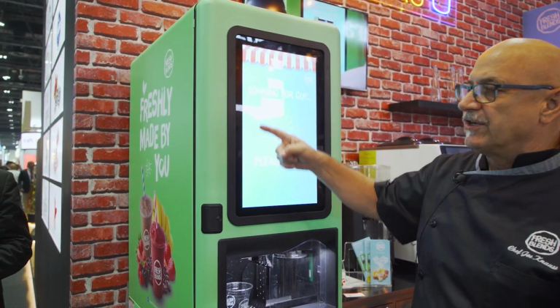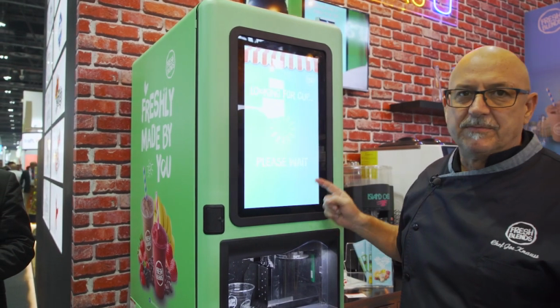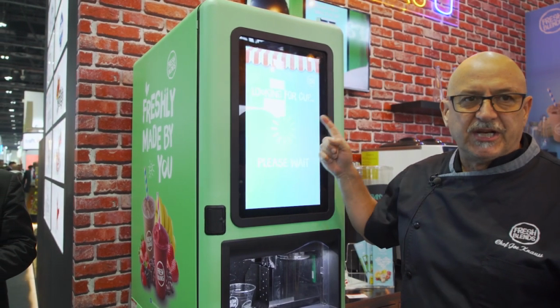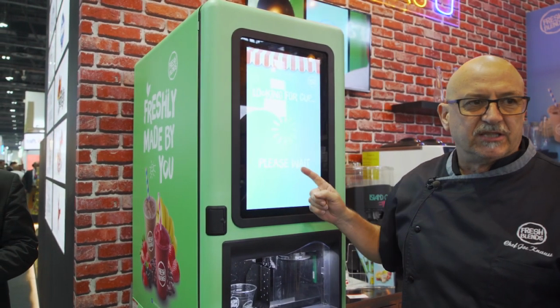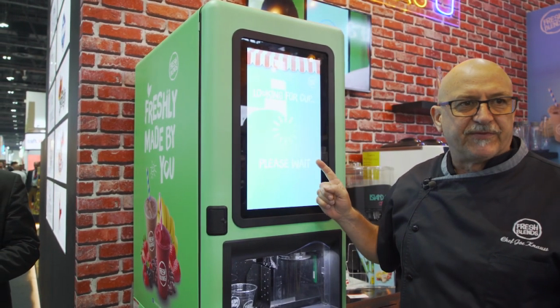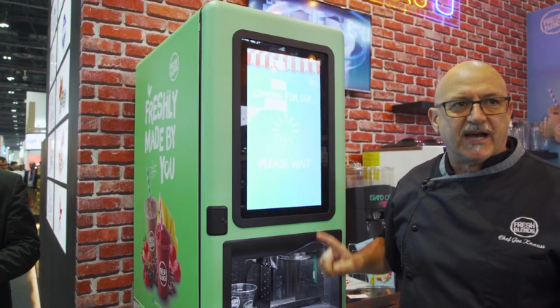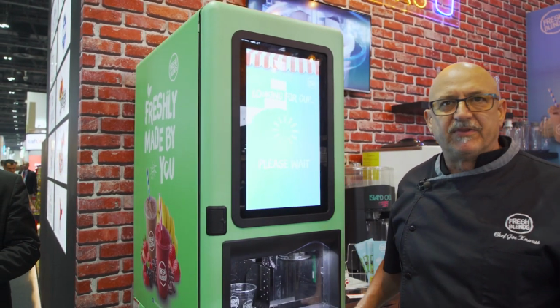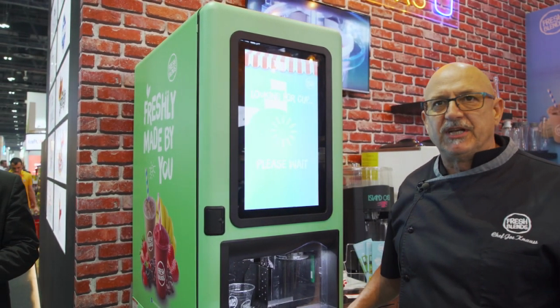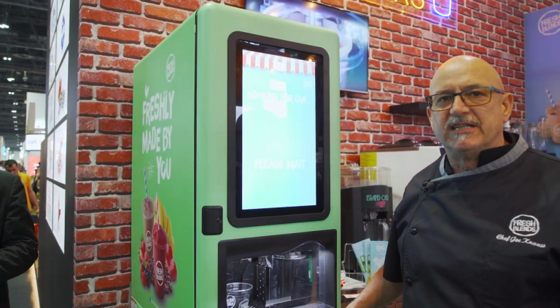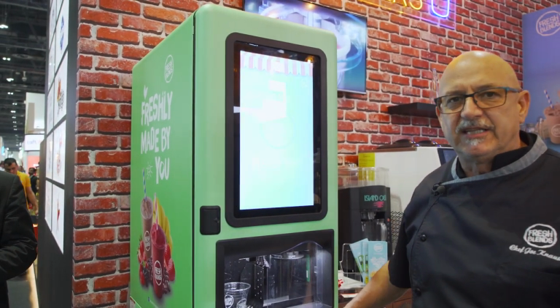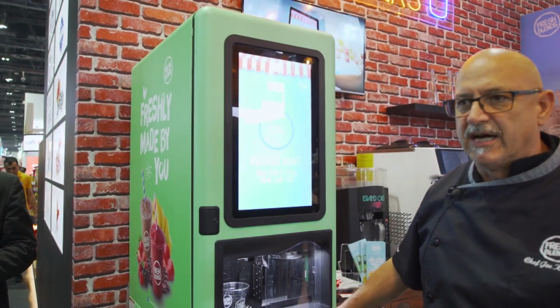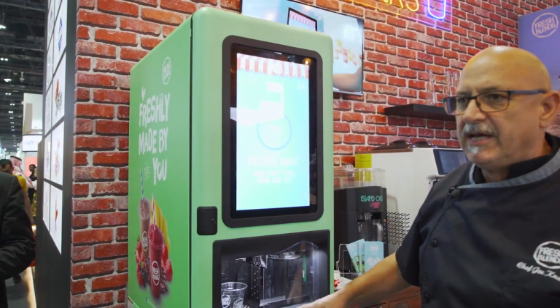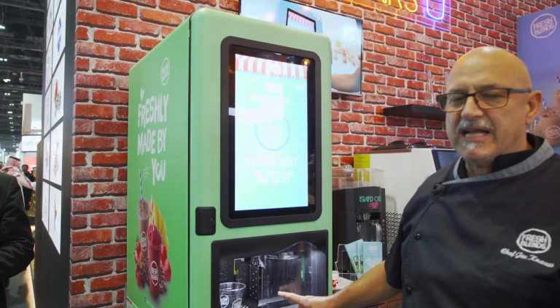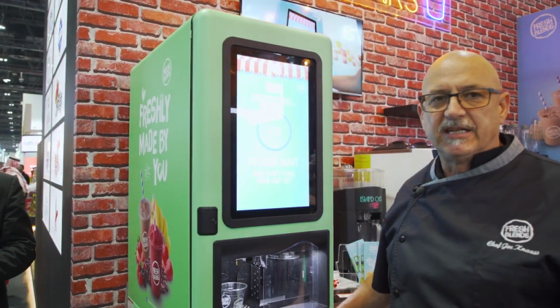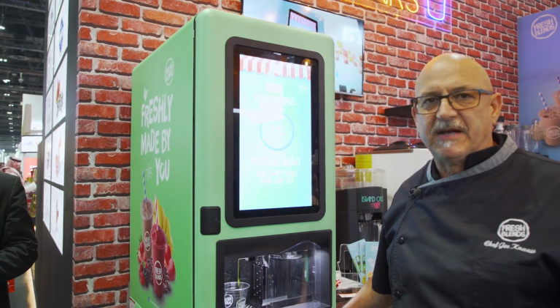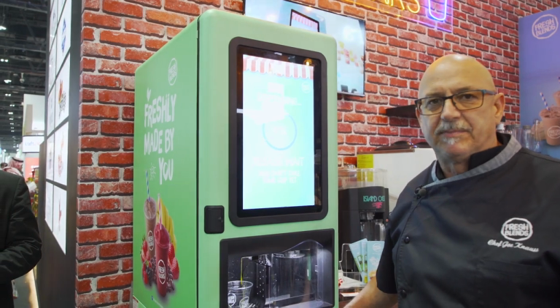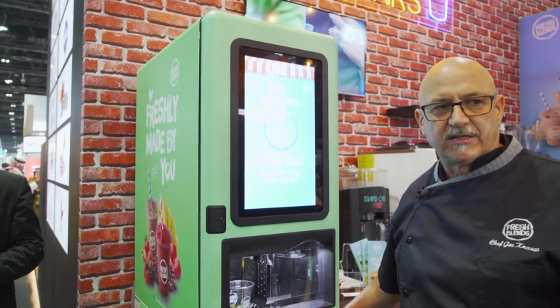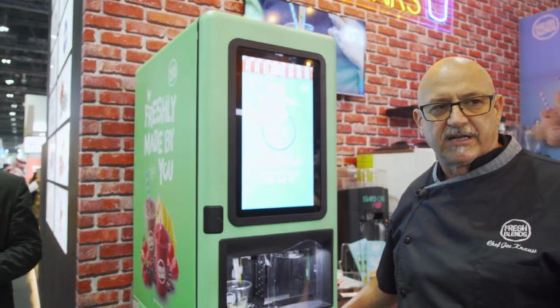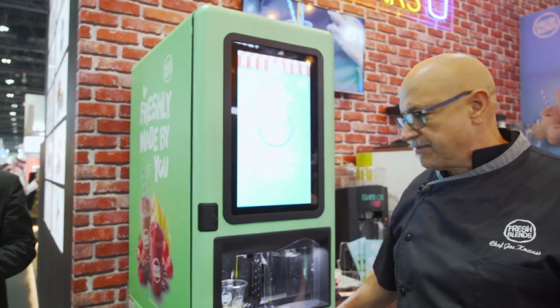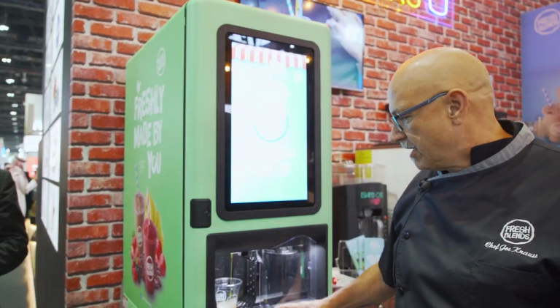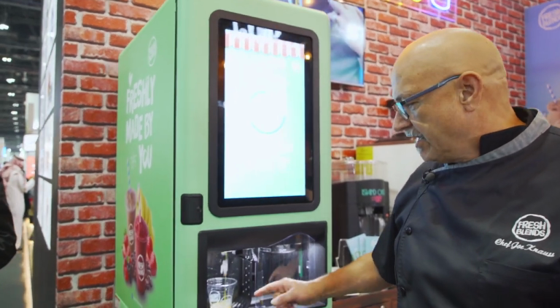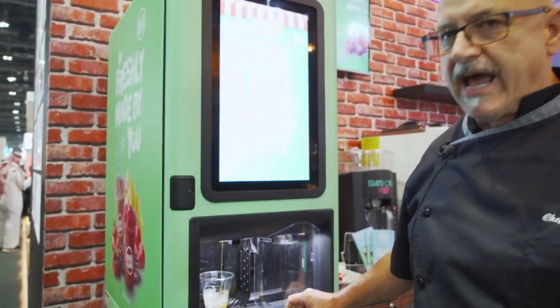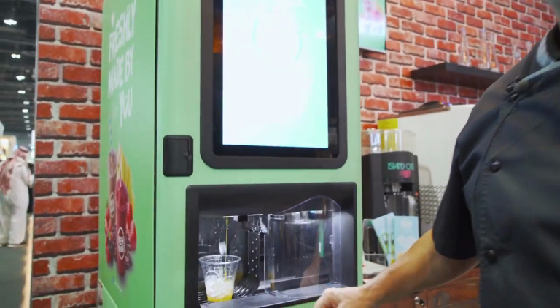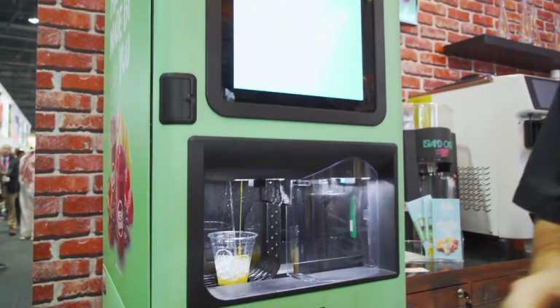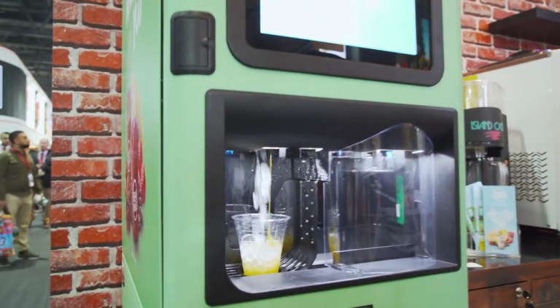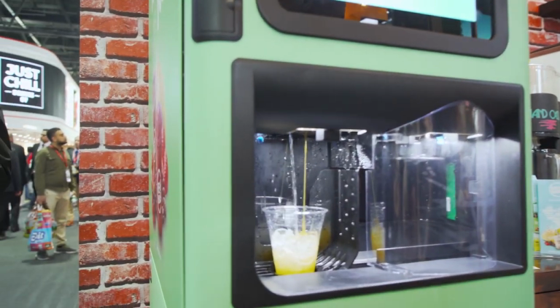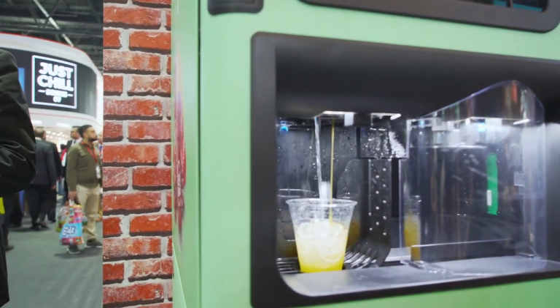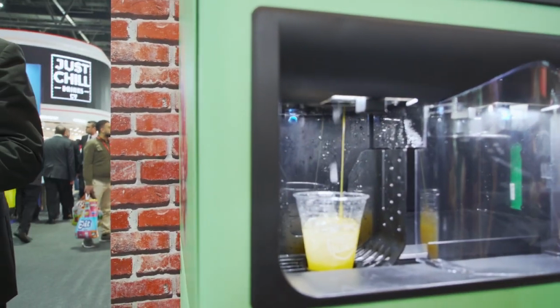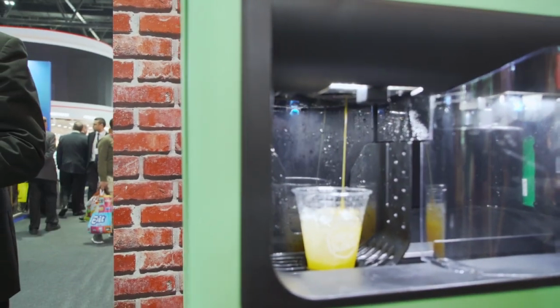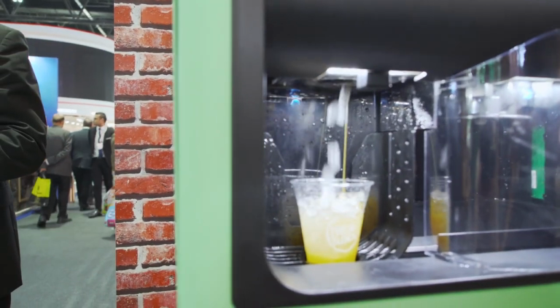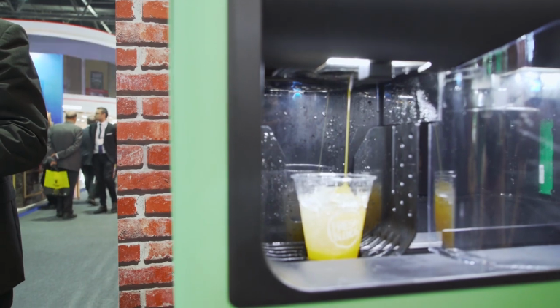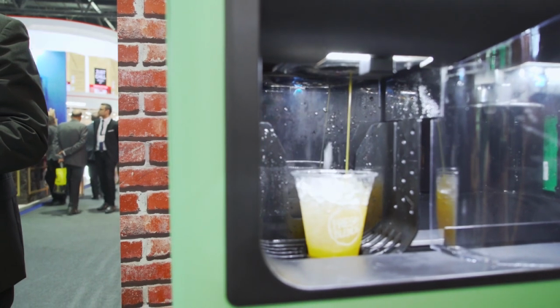The first thing the machine does is look for the cup. If the machine does not see a cup, it's not going to dispense any products to the customer — it's going to ask them to ensure that there is a cup in place.